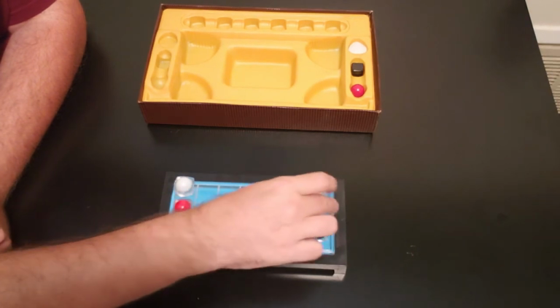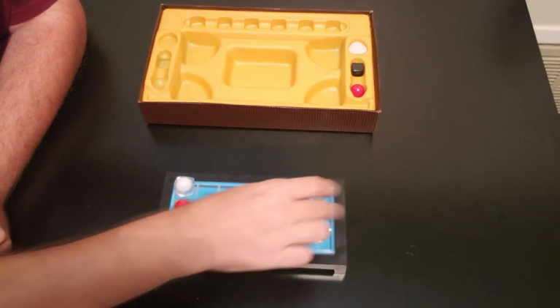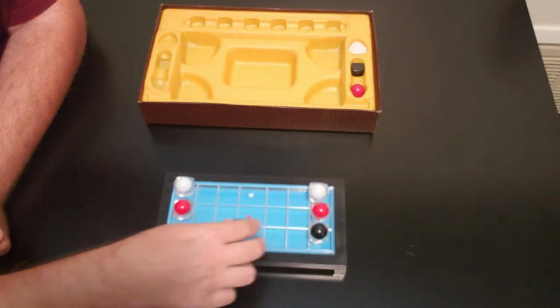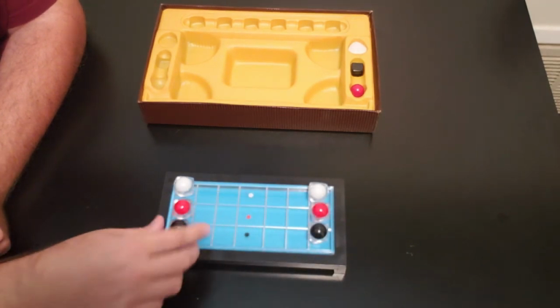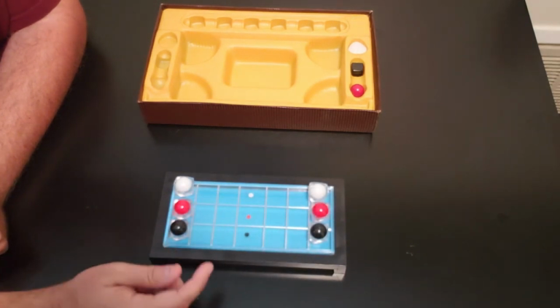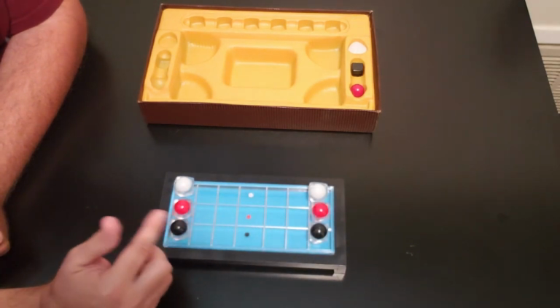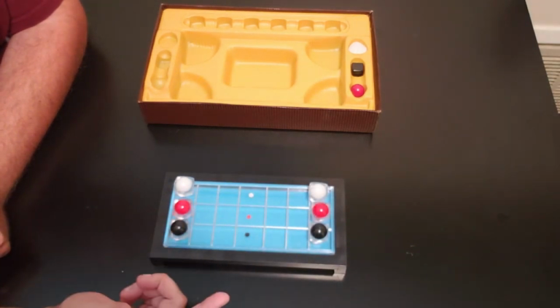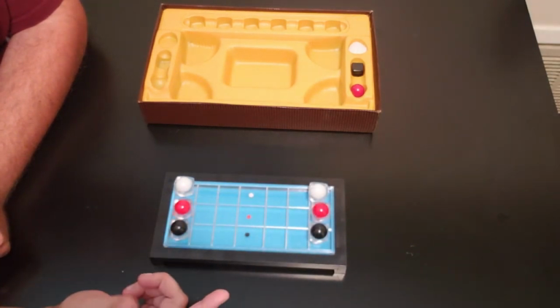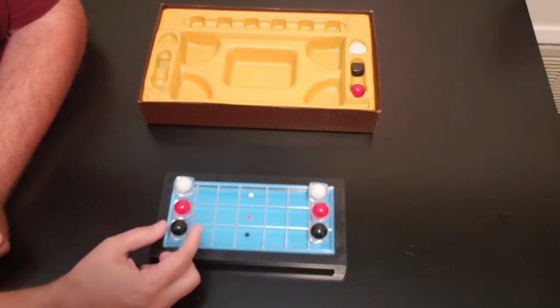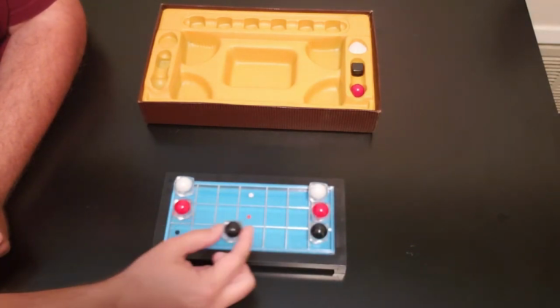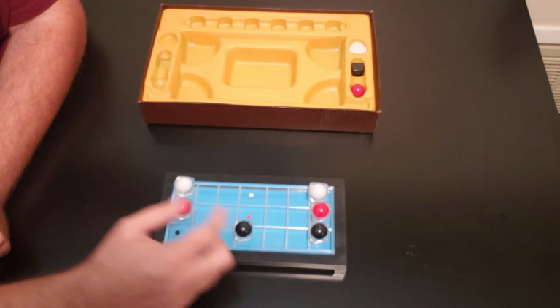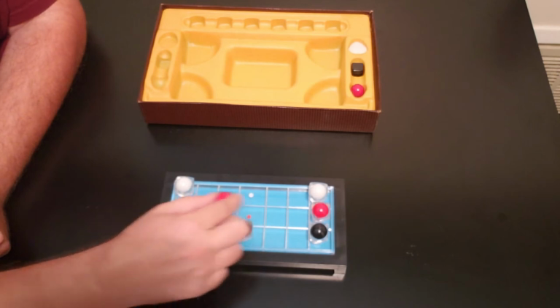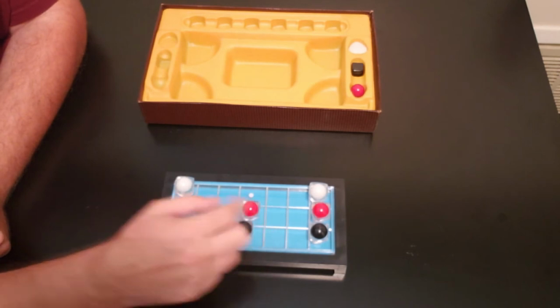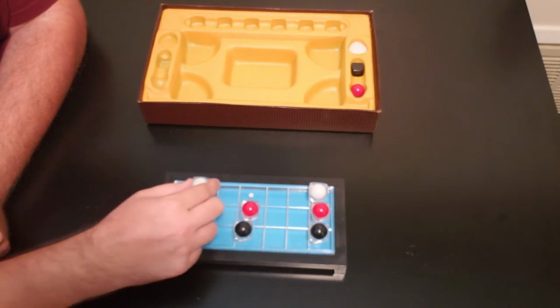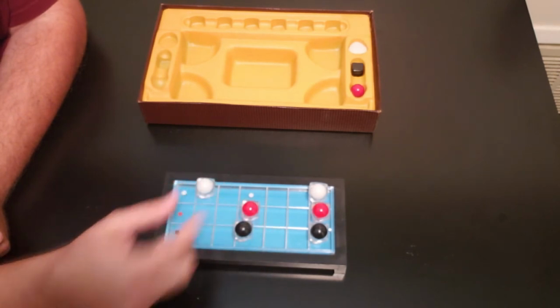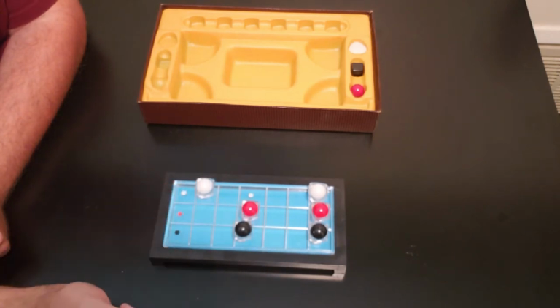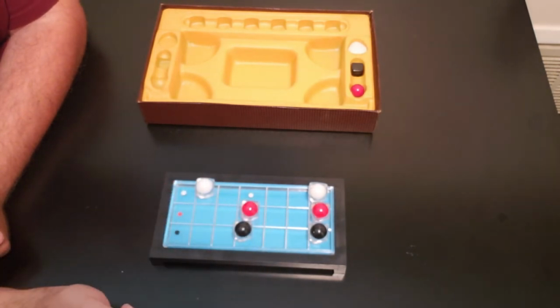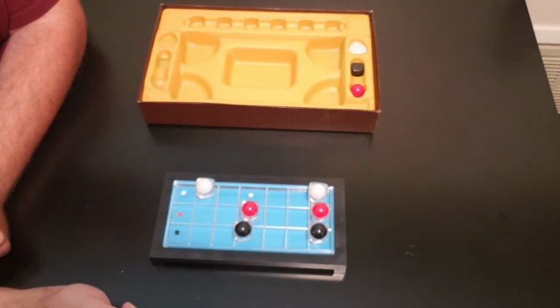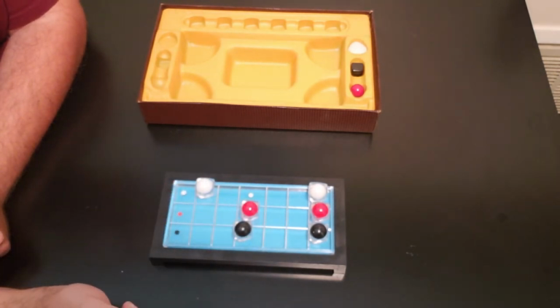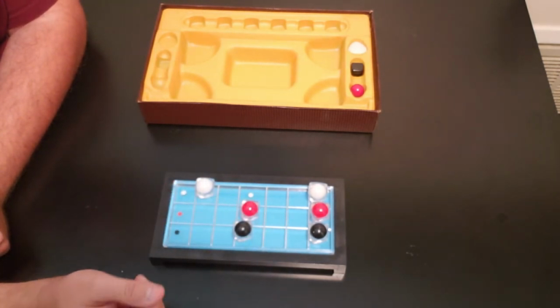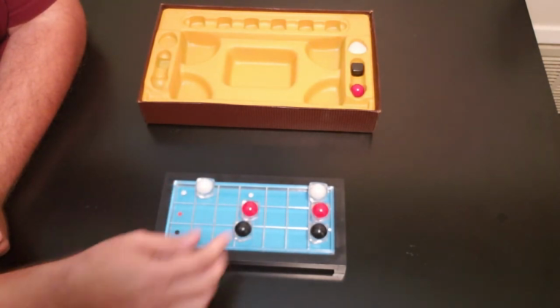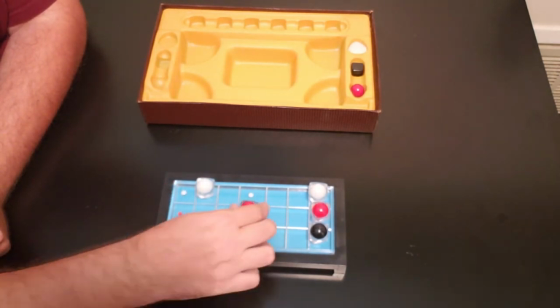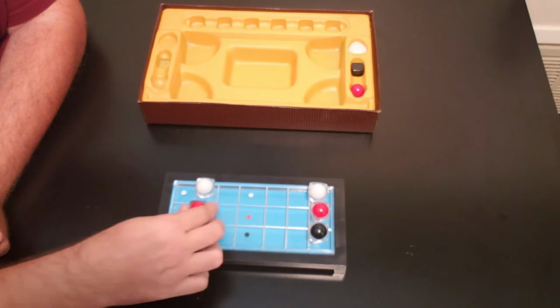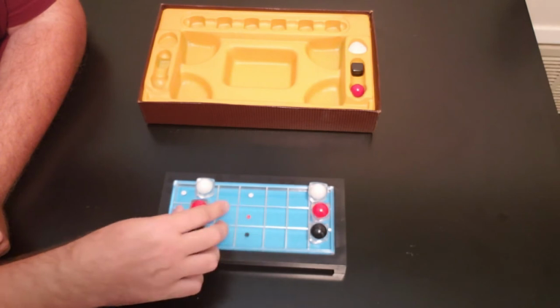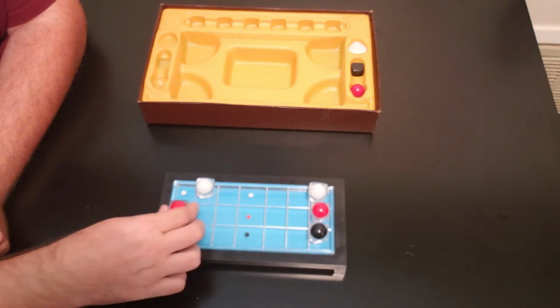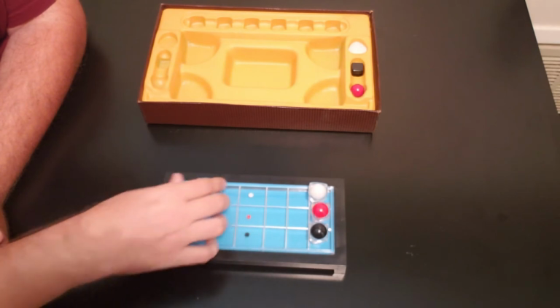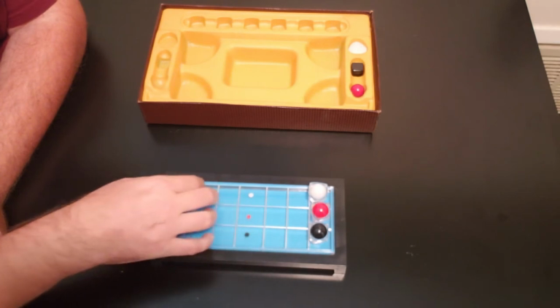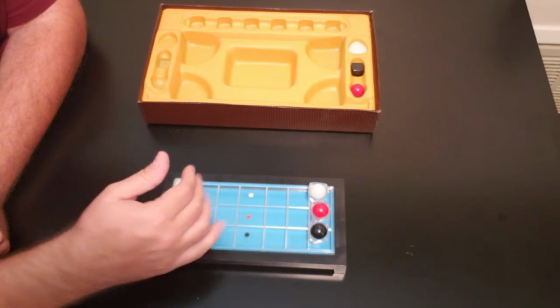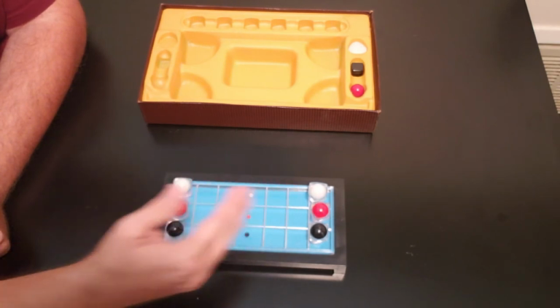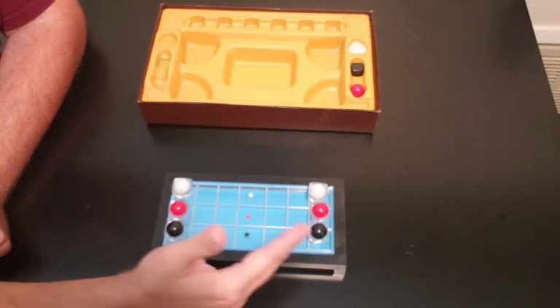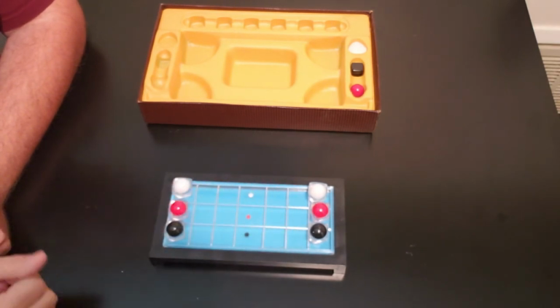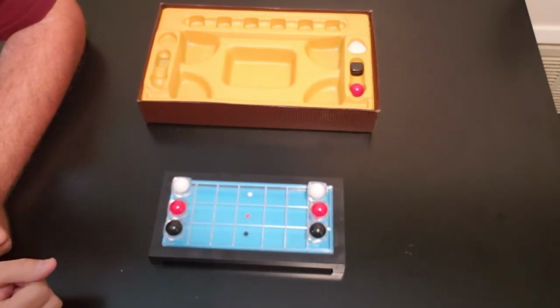At the end of each round, say I were to get two of these — I would get two points if I ended up like this. The first player to five points wins the game. Now let me show you how you move your markers.